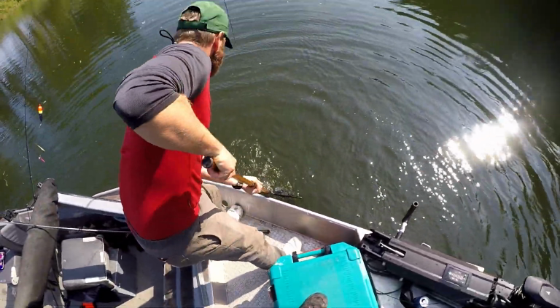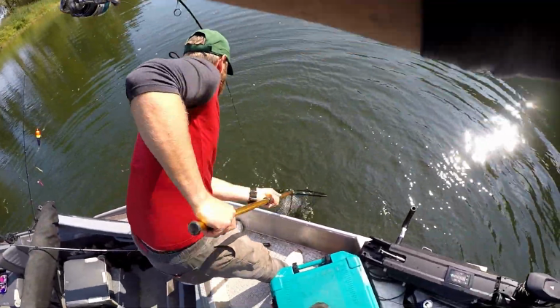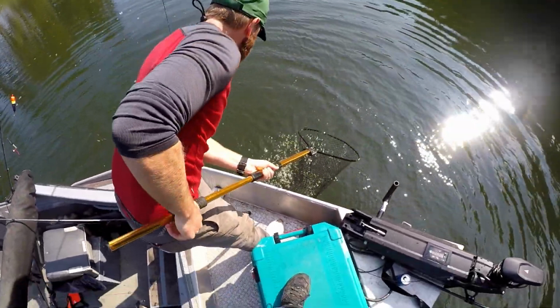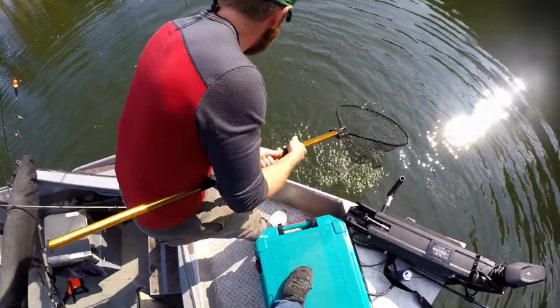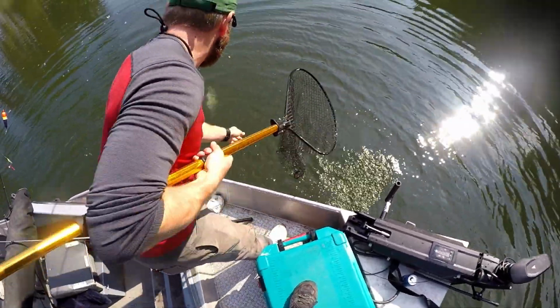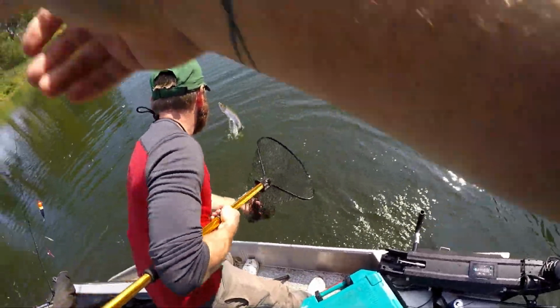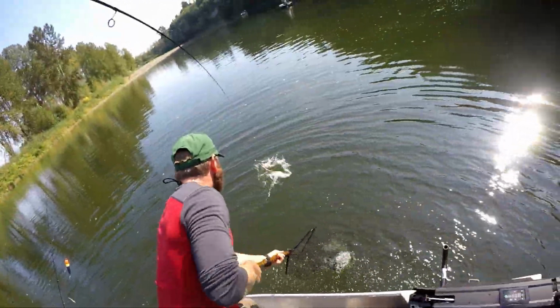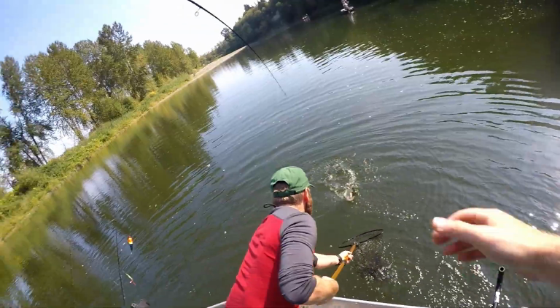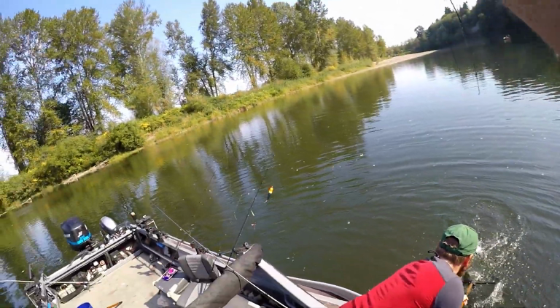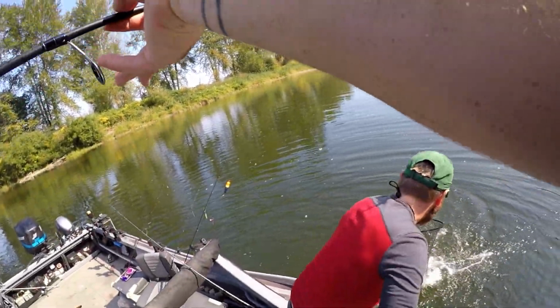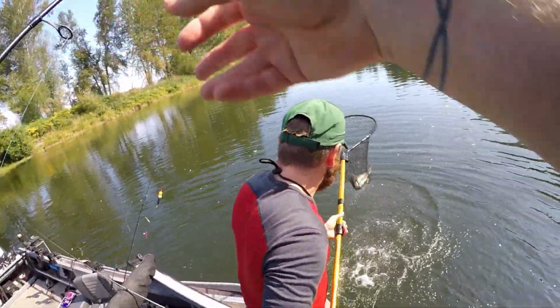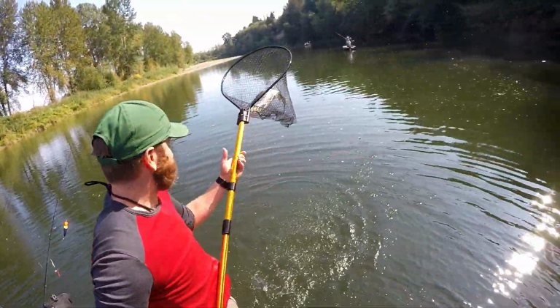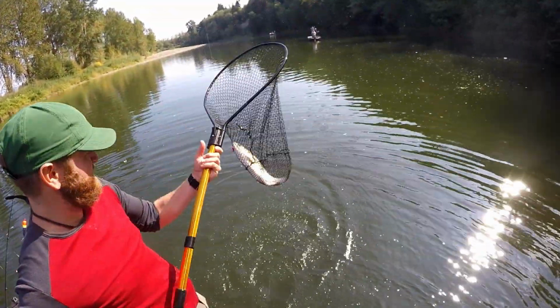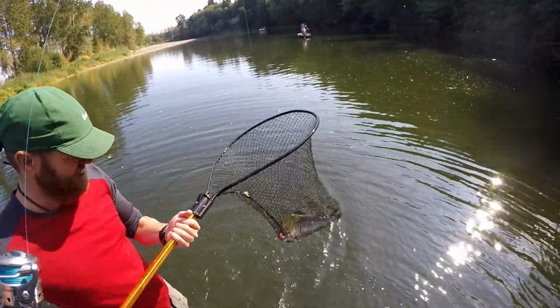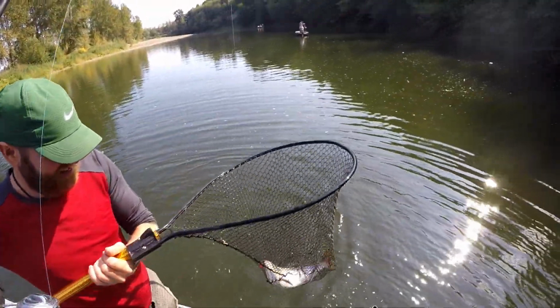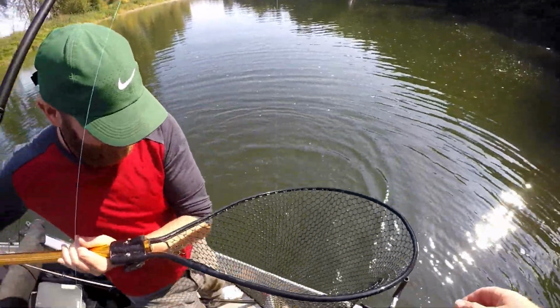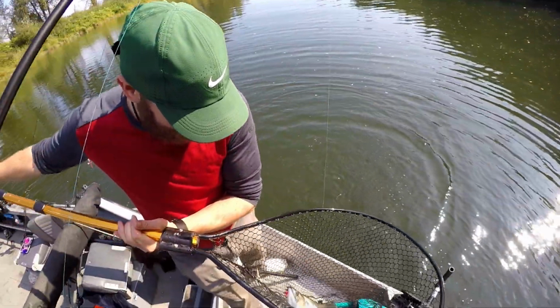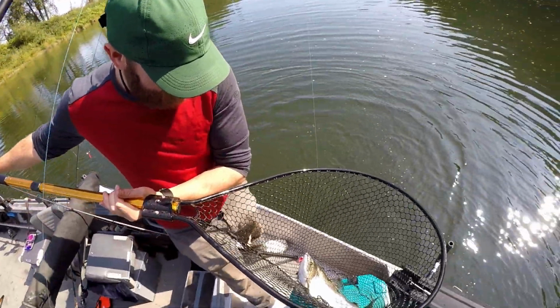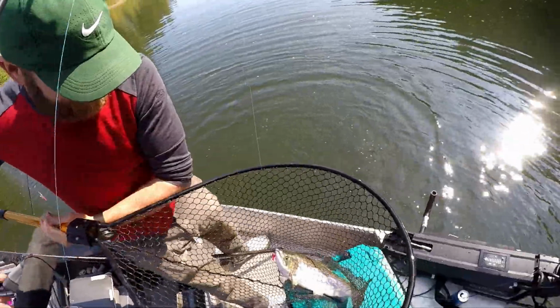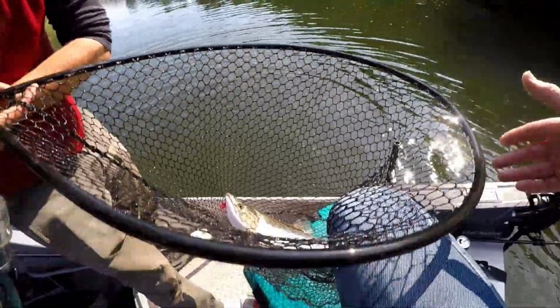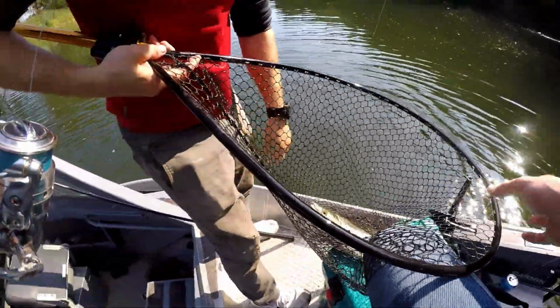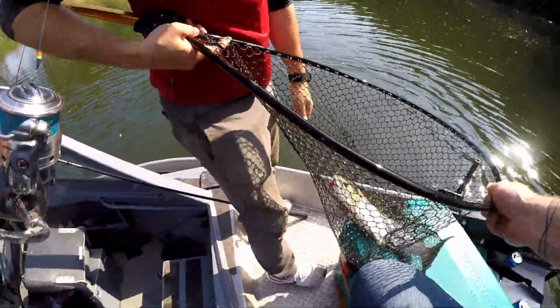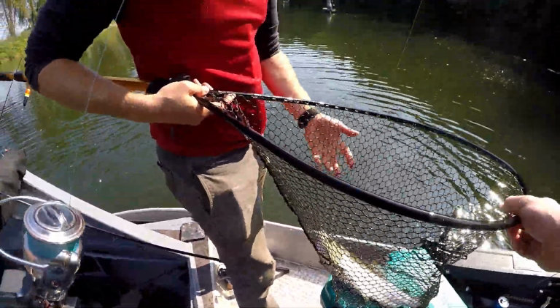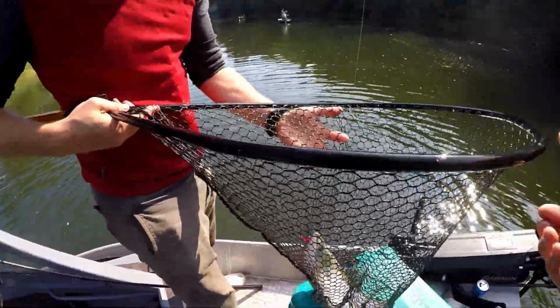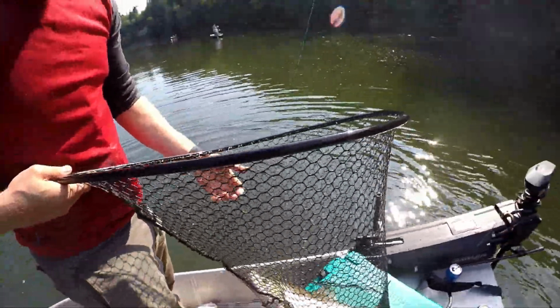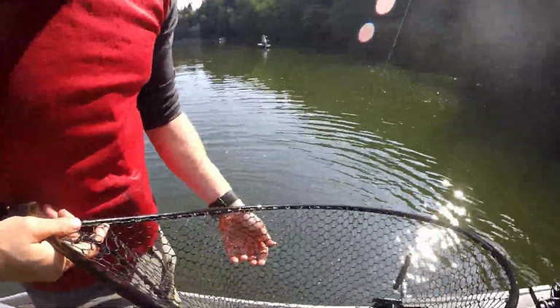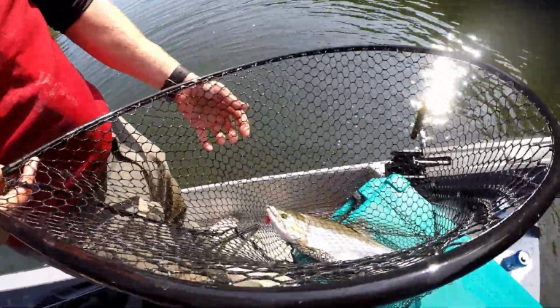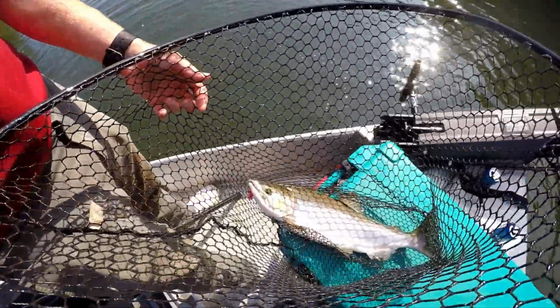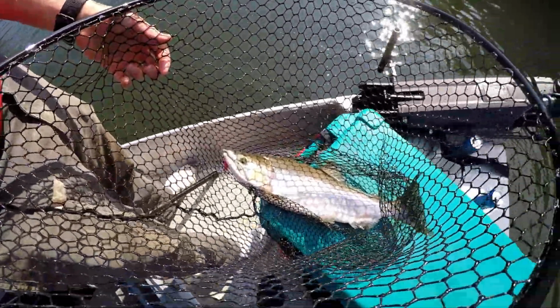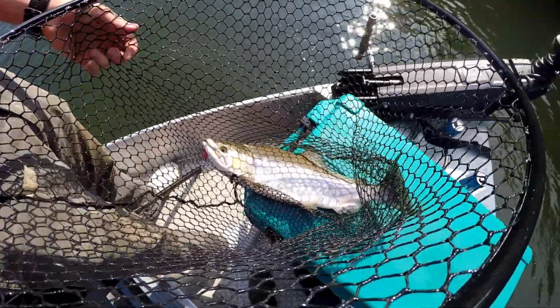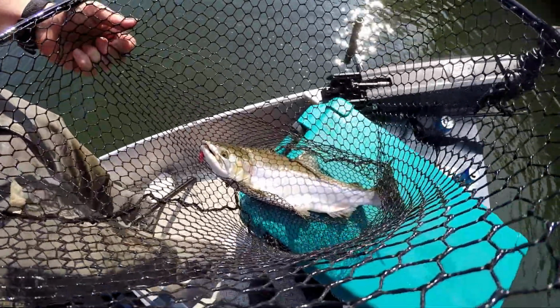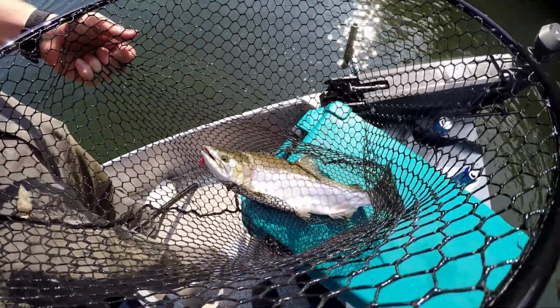Oh, he doesn't like that net — ready! I like the blush they get on them before they turn completely dark. They get like a pink hue right by the gills. That's a pretty one.